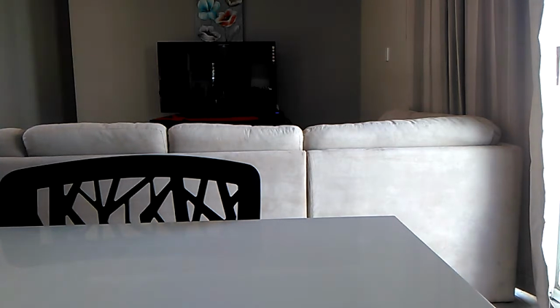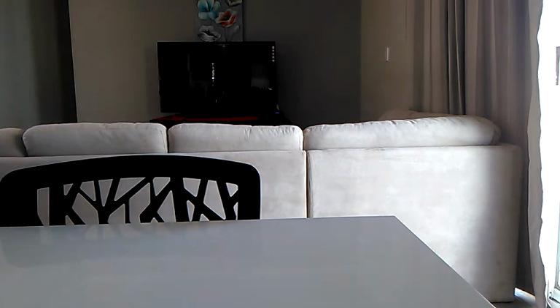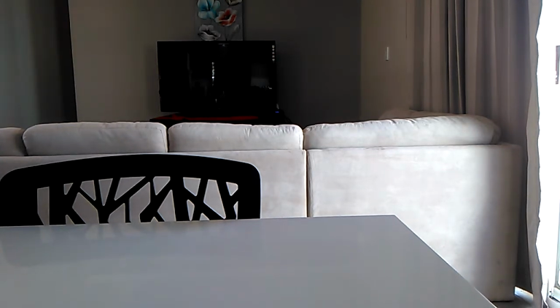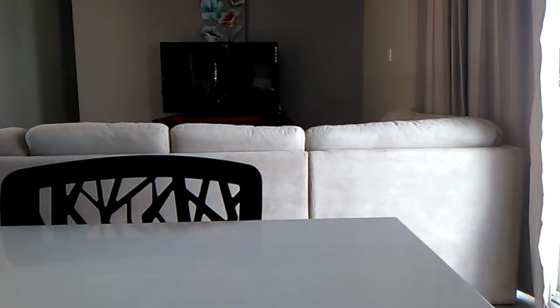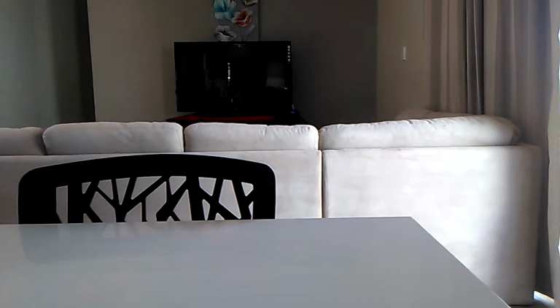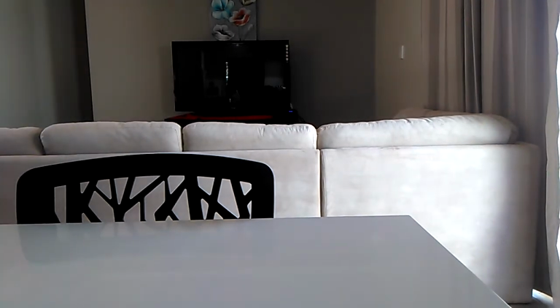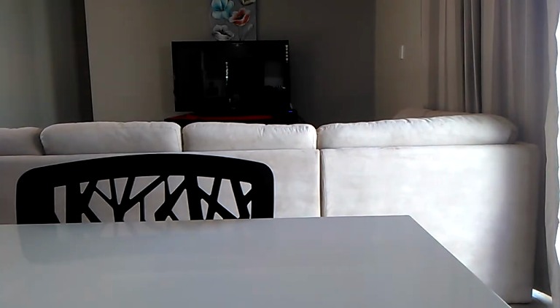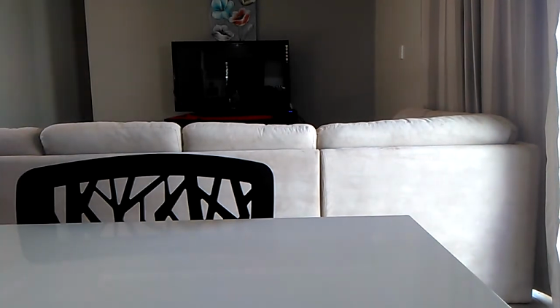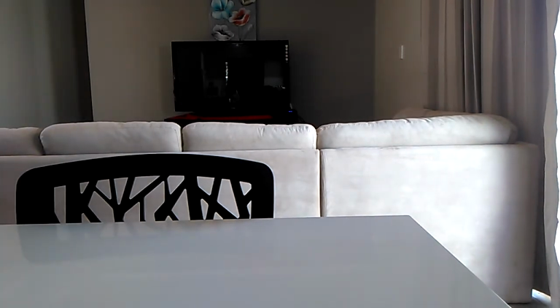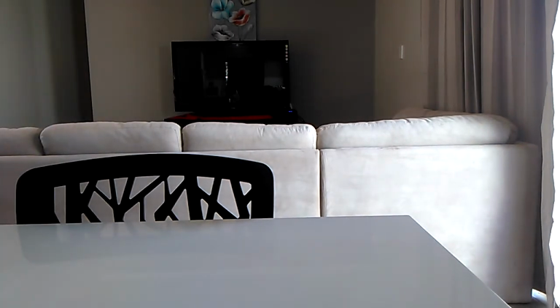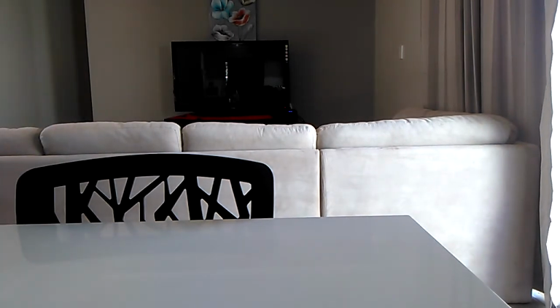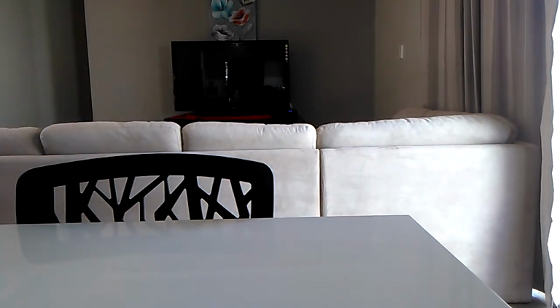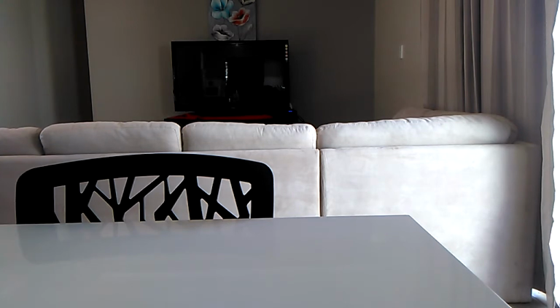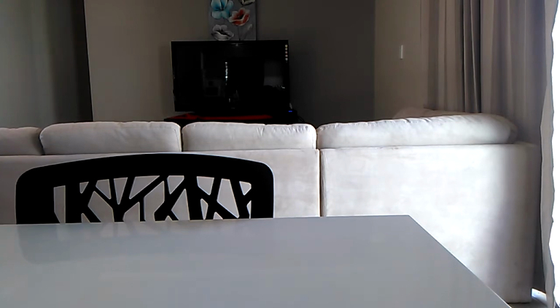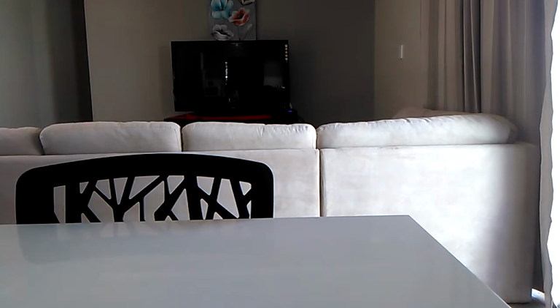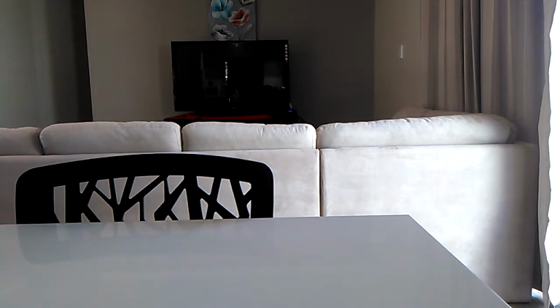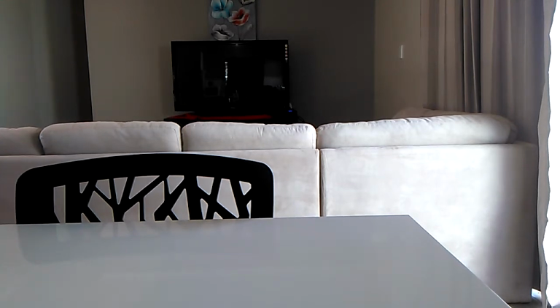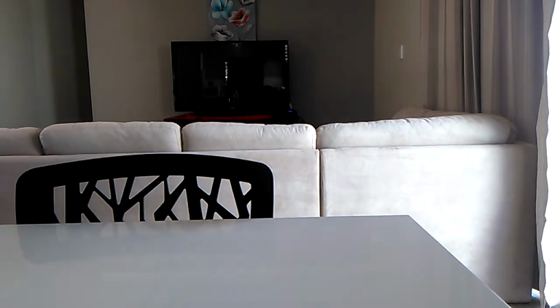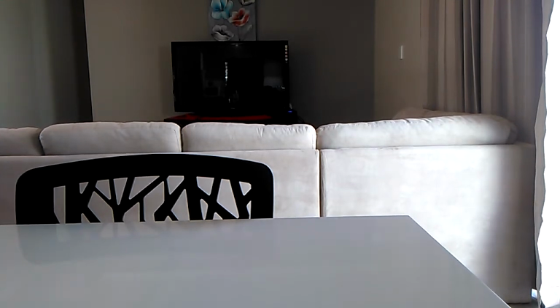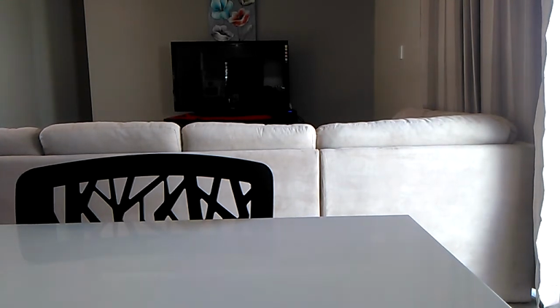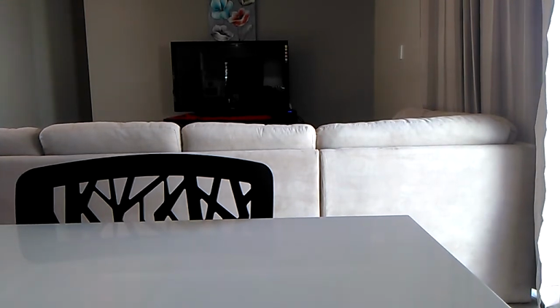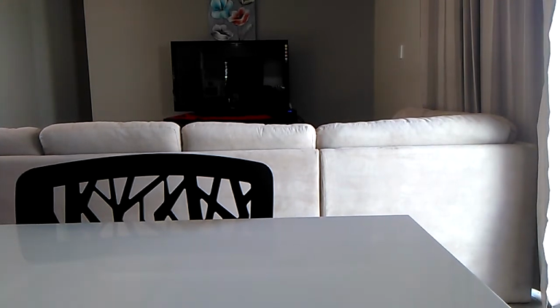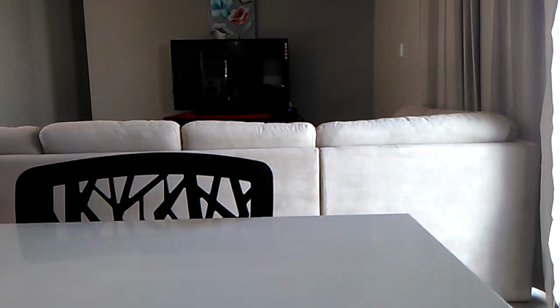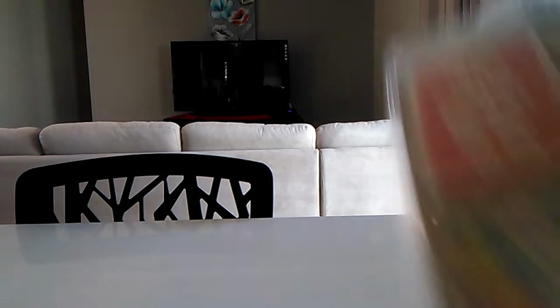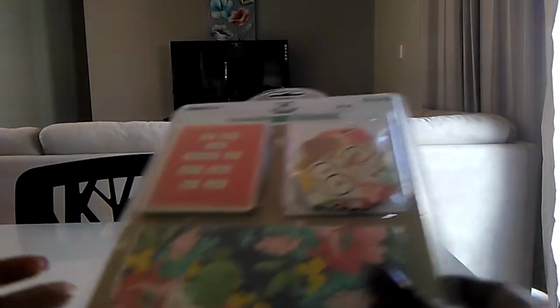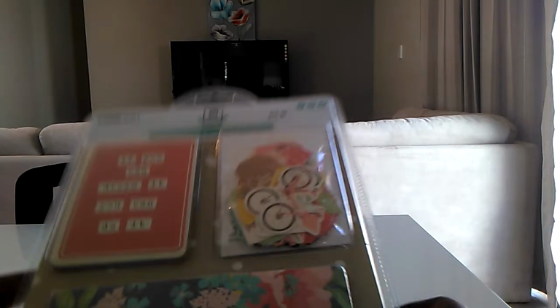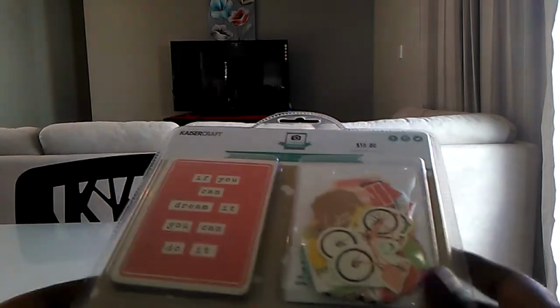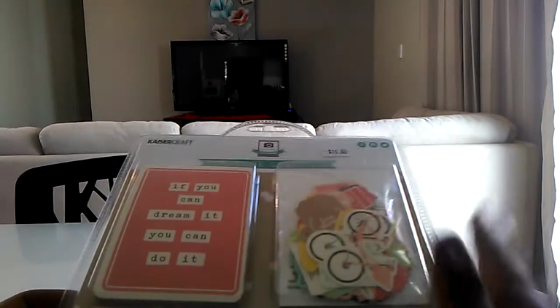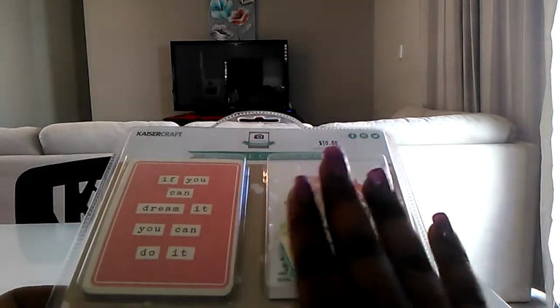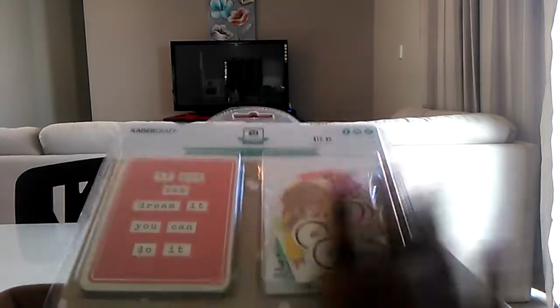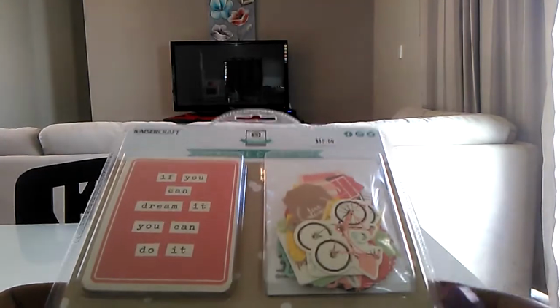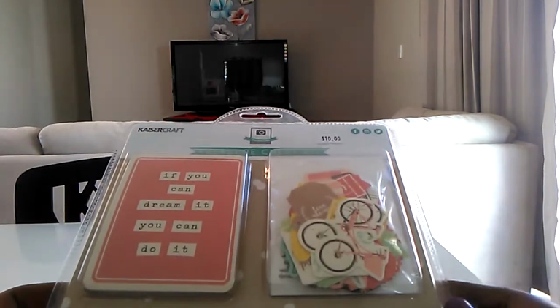Good morning everyone! I just wanted to share my Kayser Craft haul with you guys. I popped in on Boxing Day last year and they had a one day sale, 50% off.